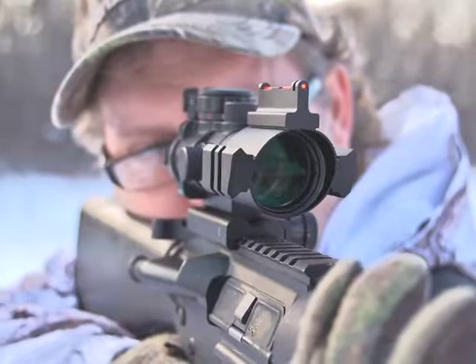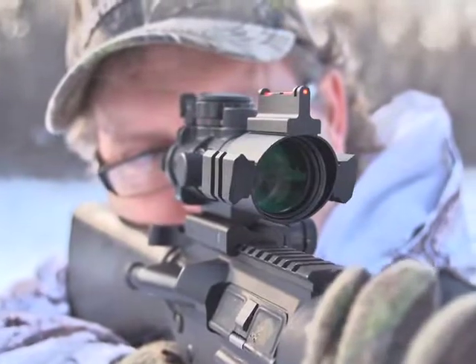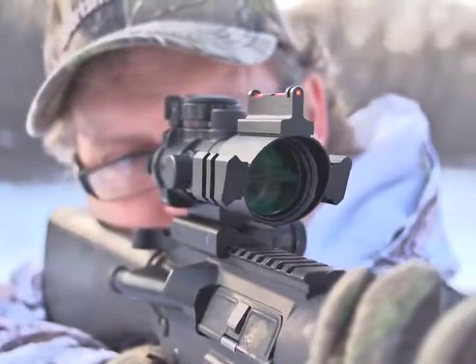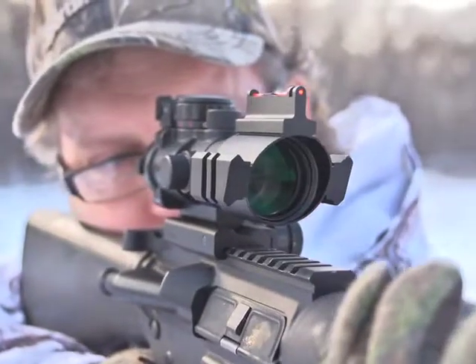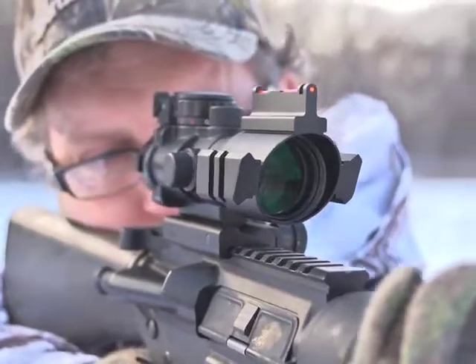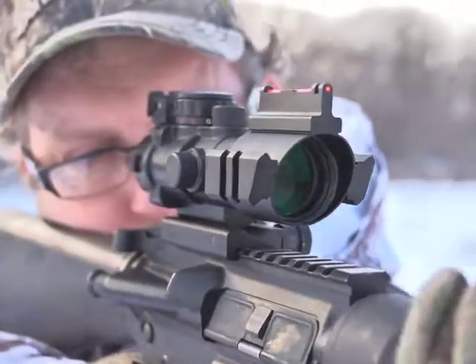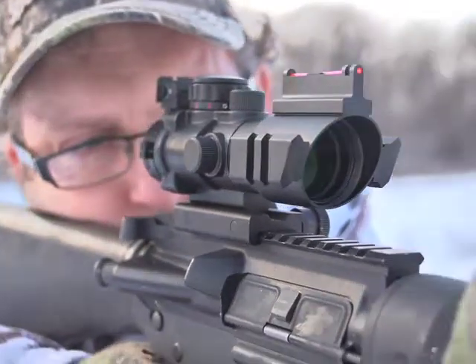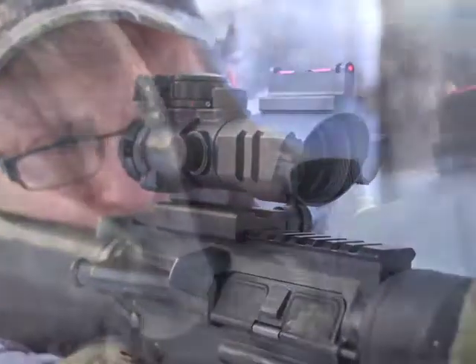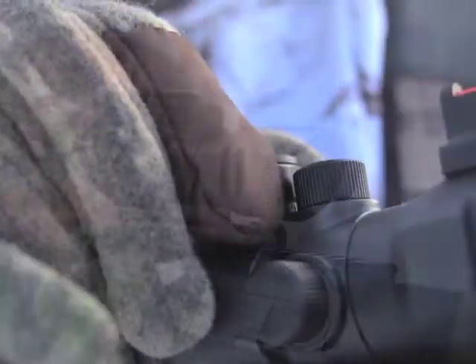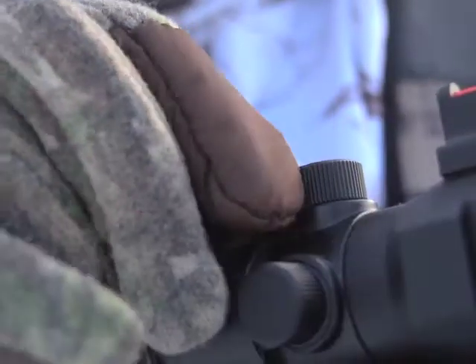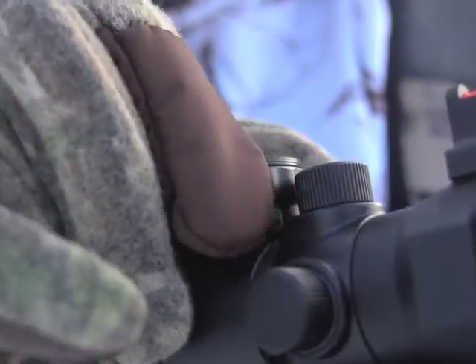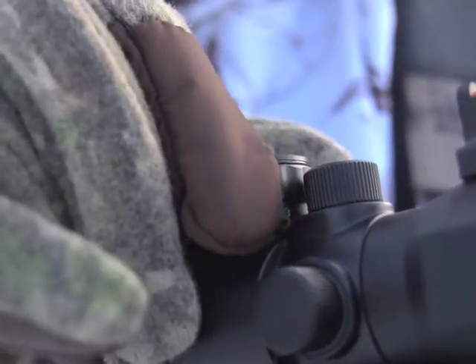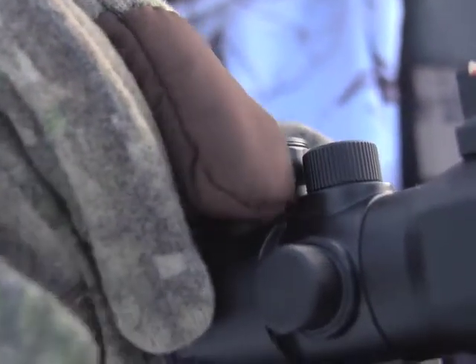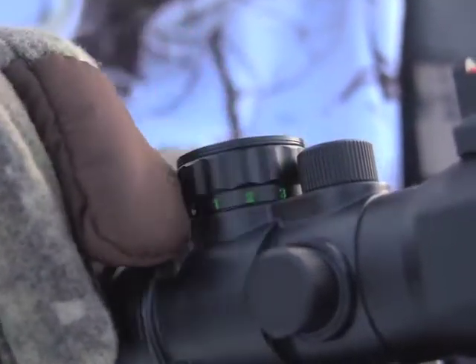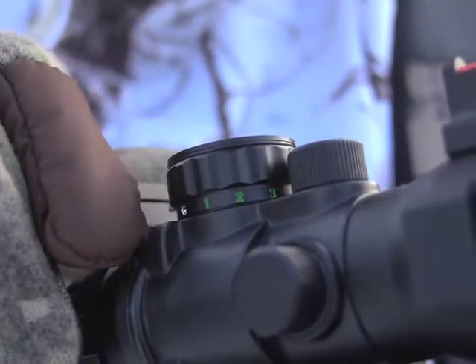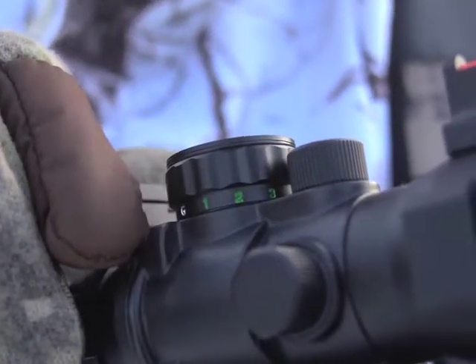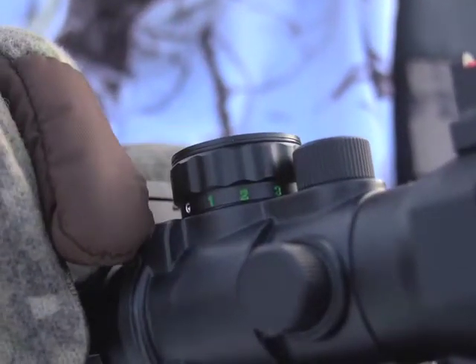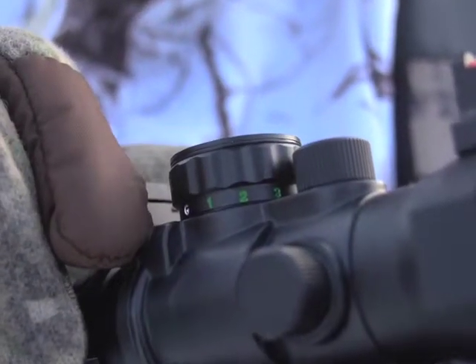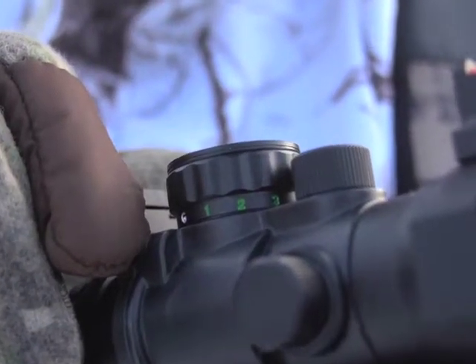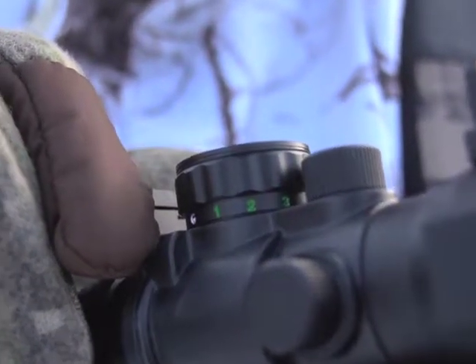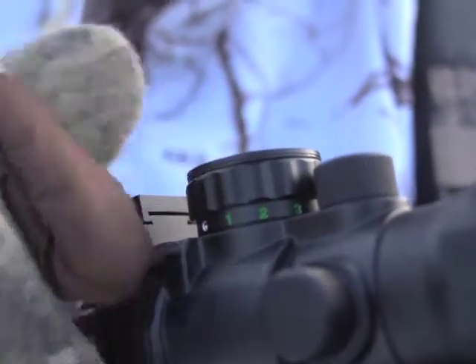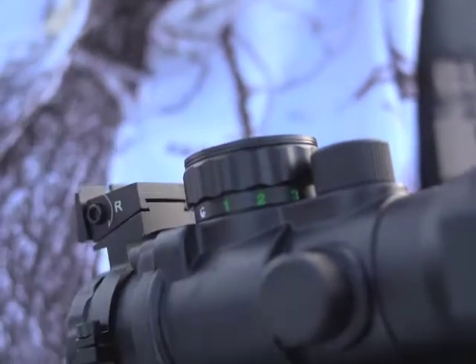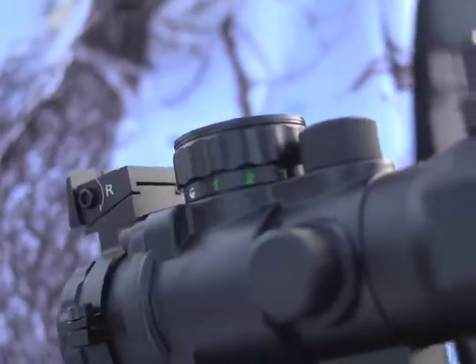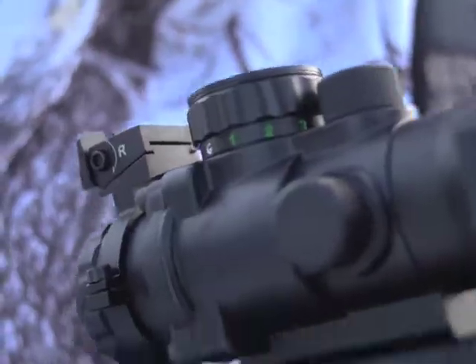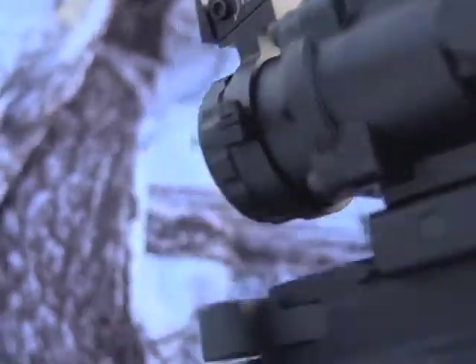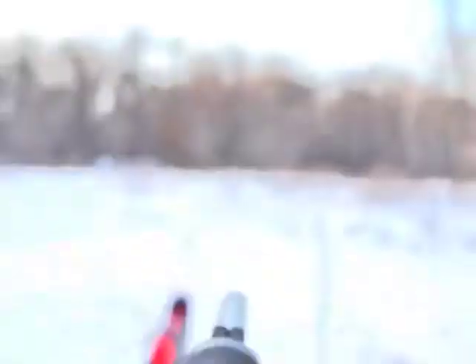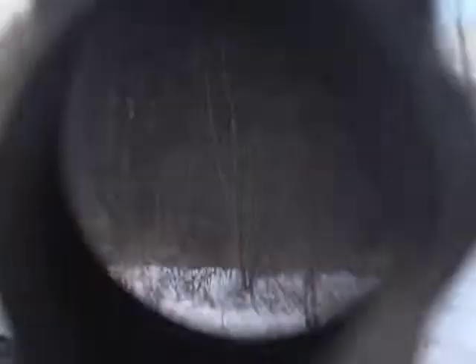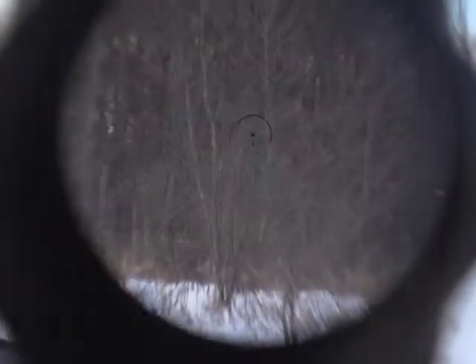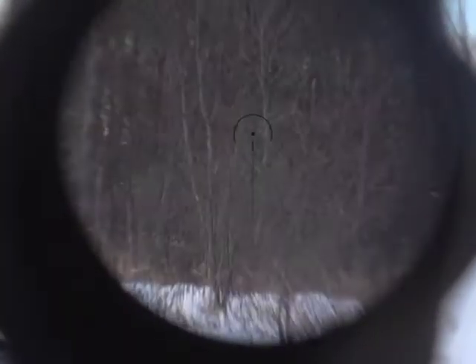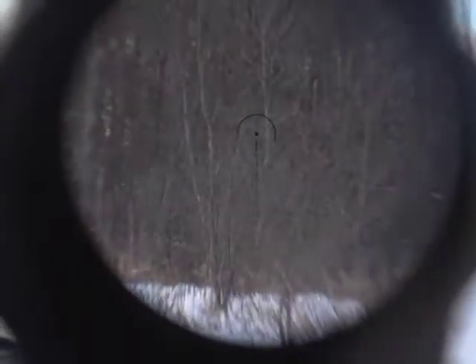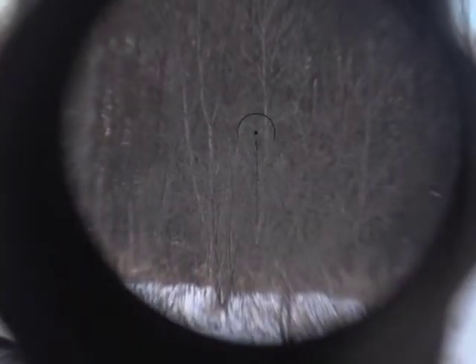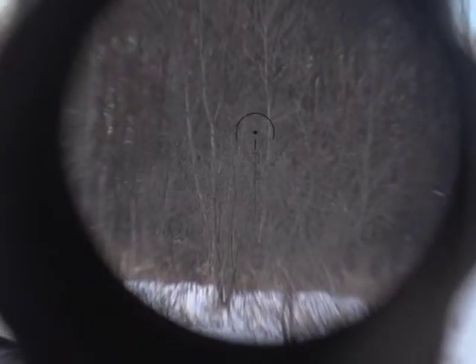Choose from red, green, or blue illumination to split hairs. Large turn knobs easily let you make click adjustments even with gloves on.